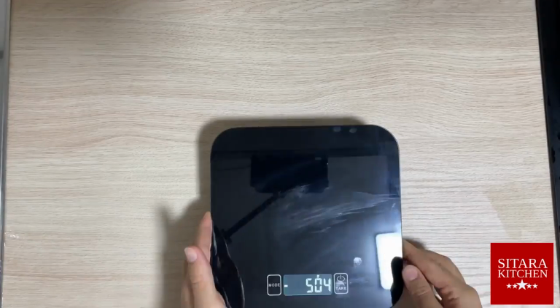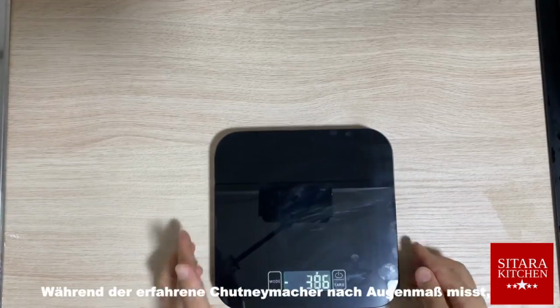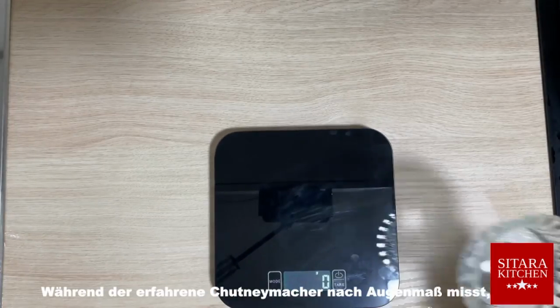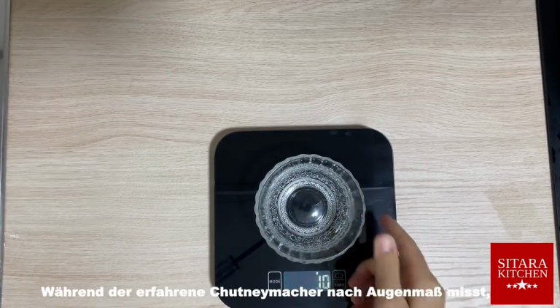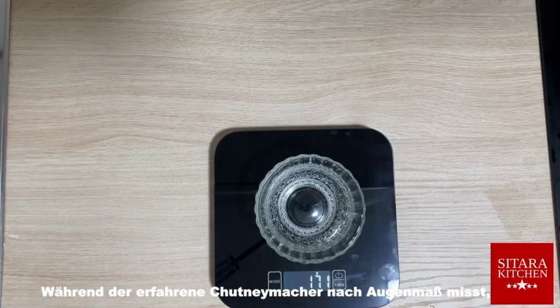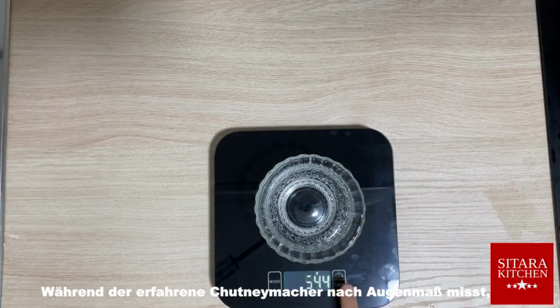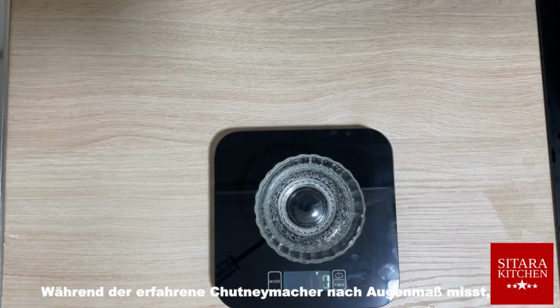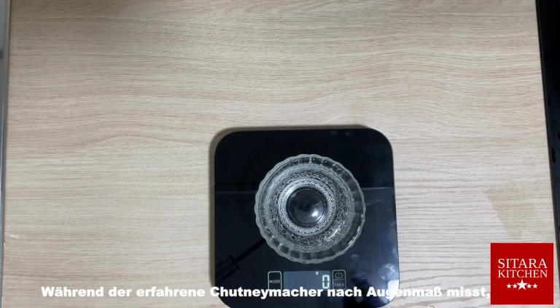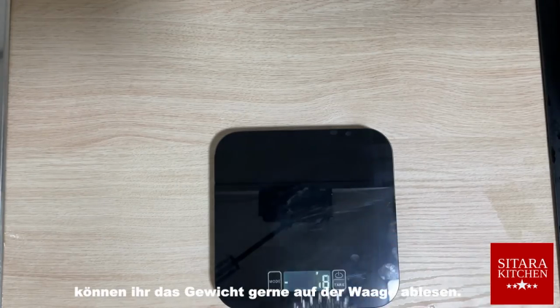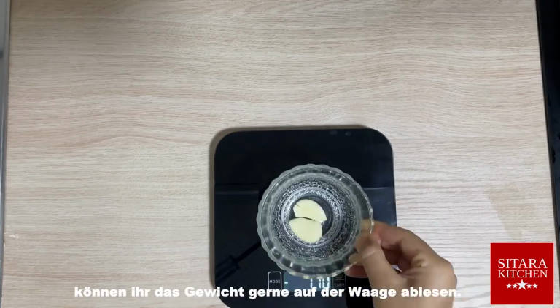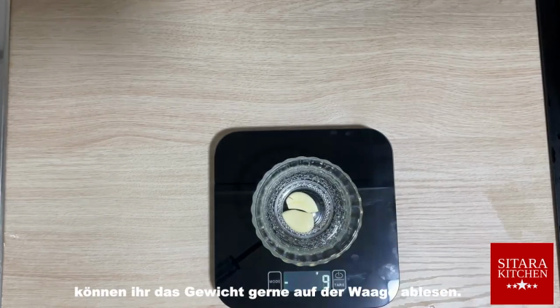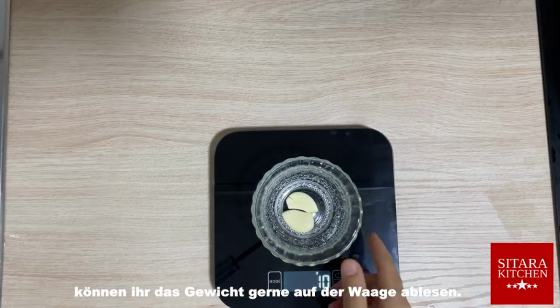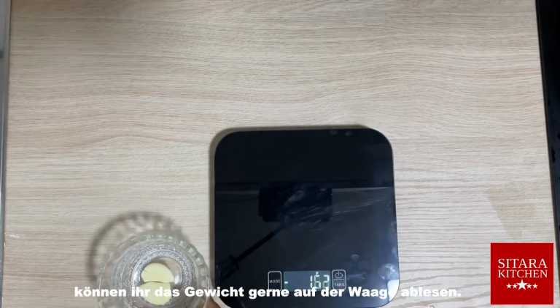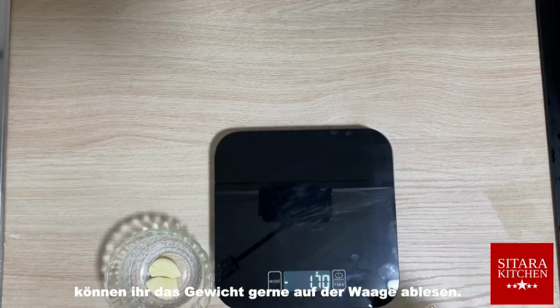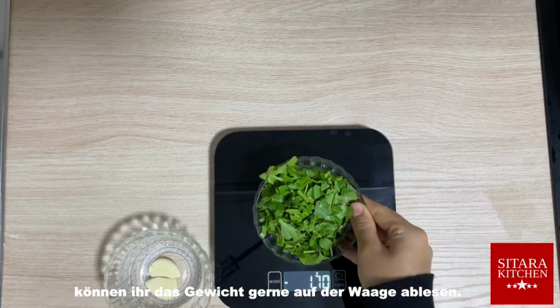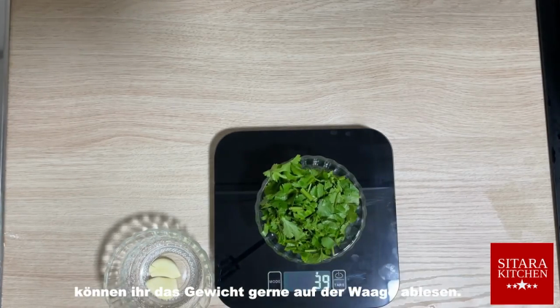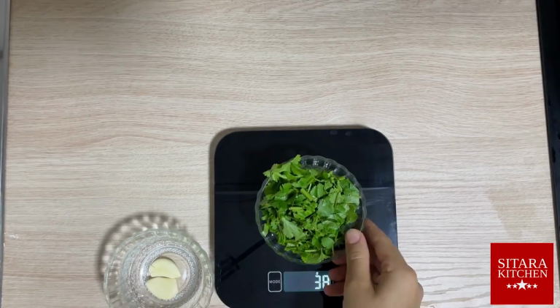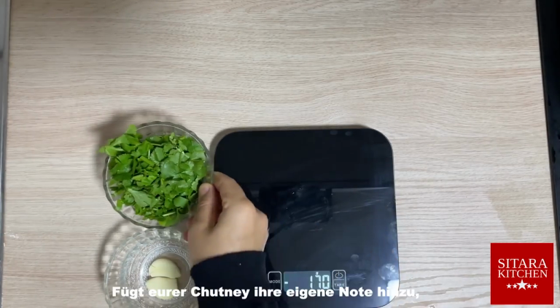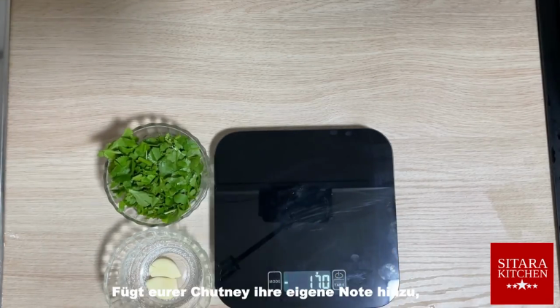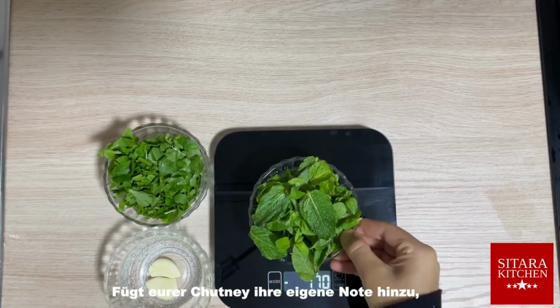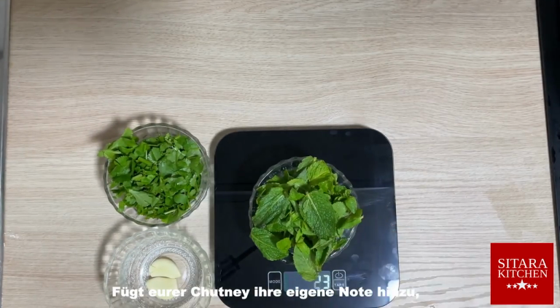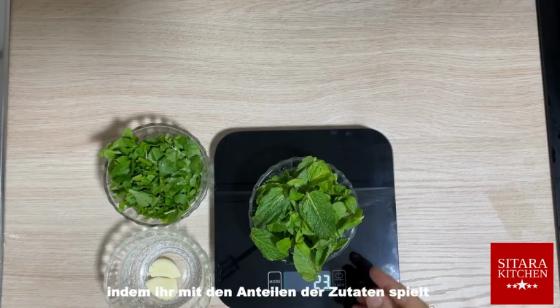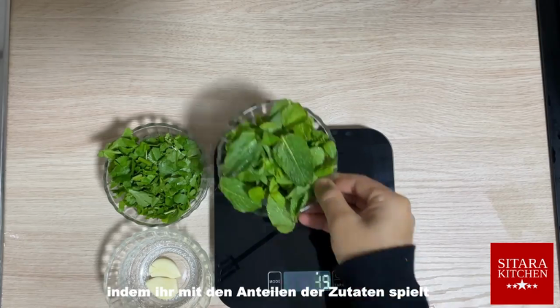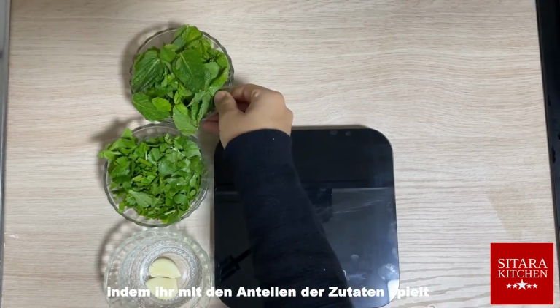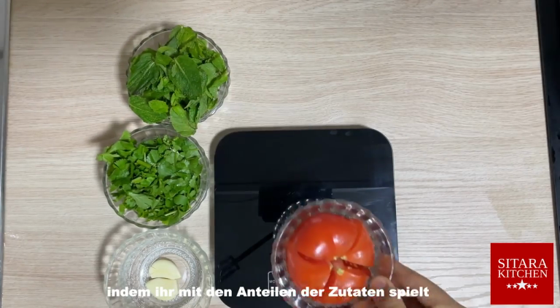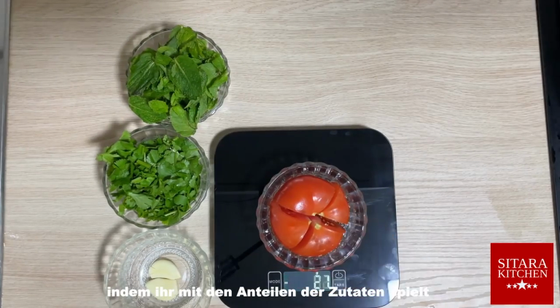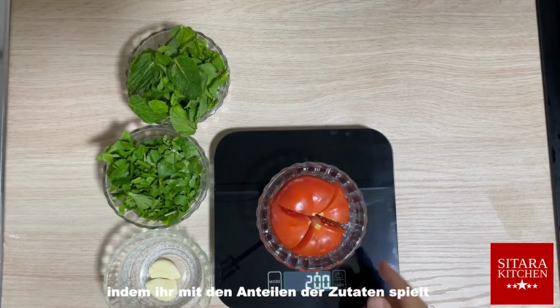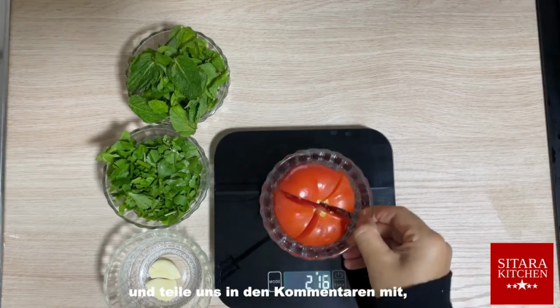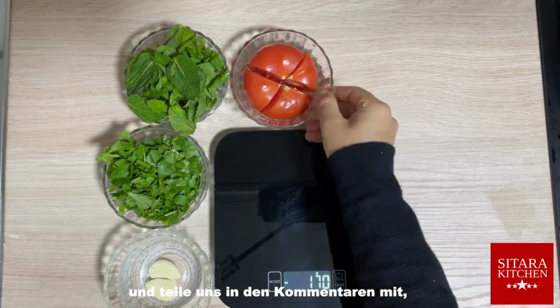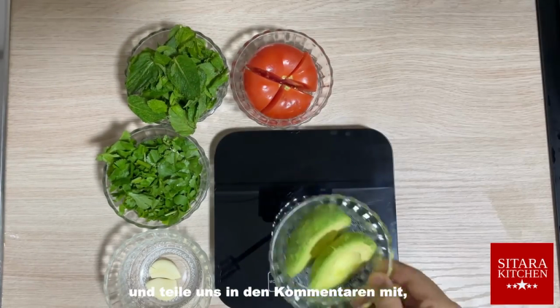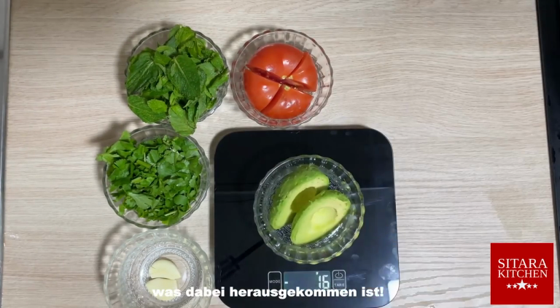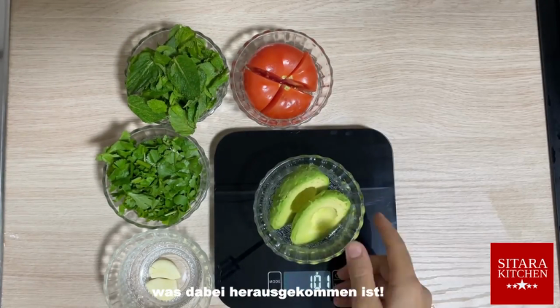While the experienced chutney maker may go by eye, you are welcome to read the weight from the scale. Add your own touch to your chutney by playing with the measurements of the ingredients, and tell us in the comments what came out.